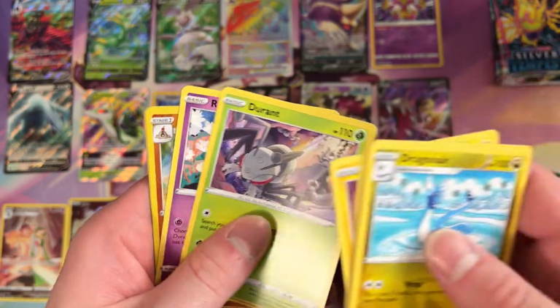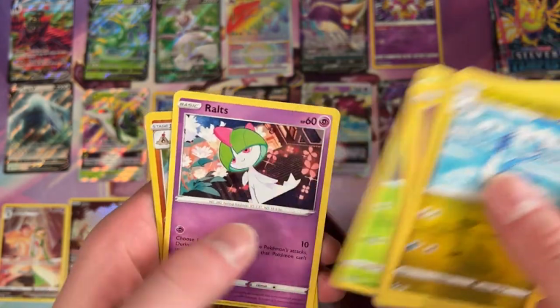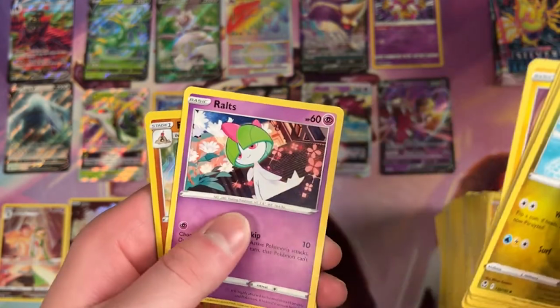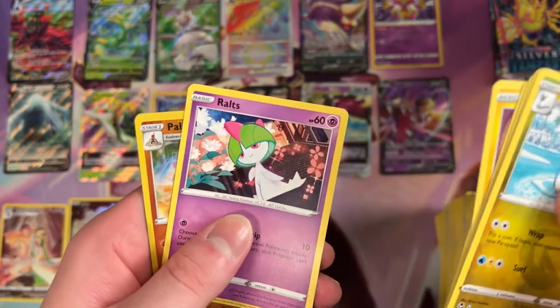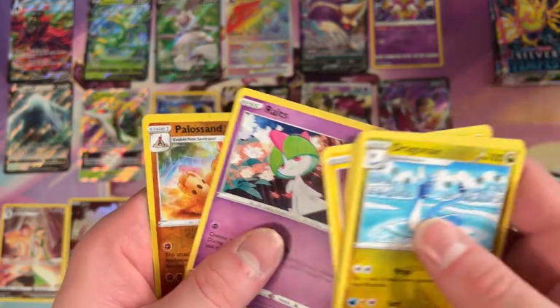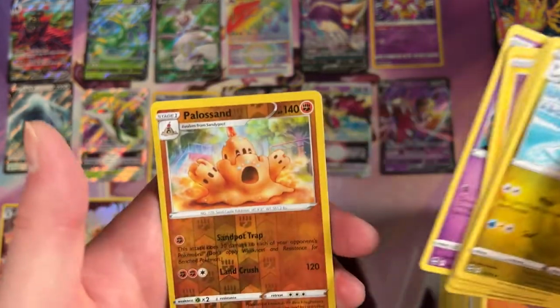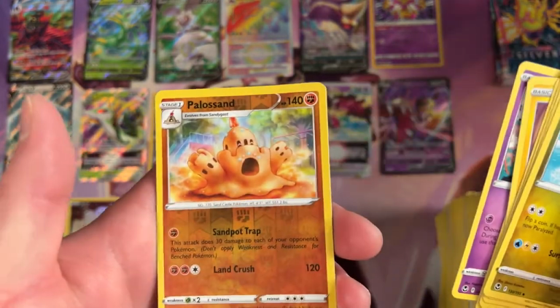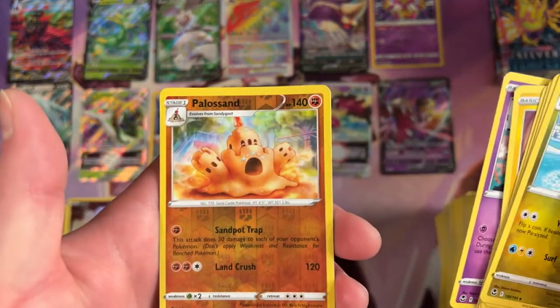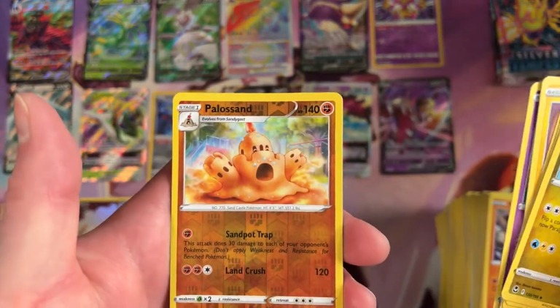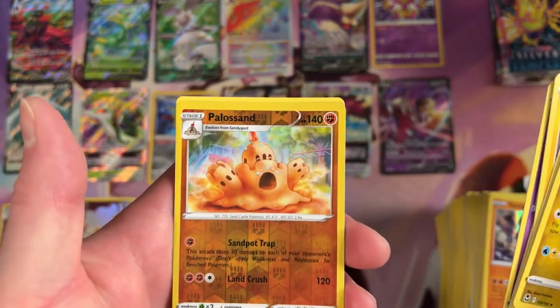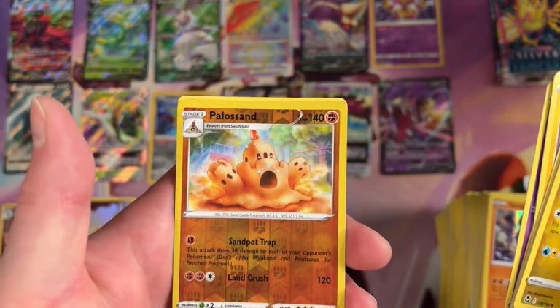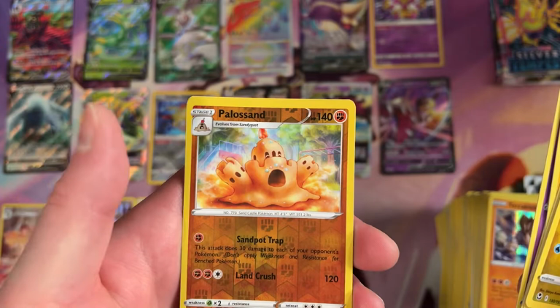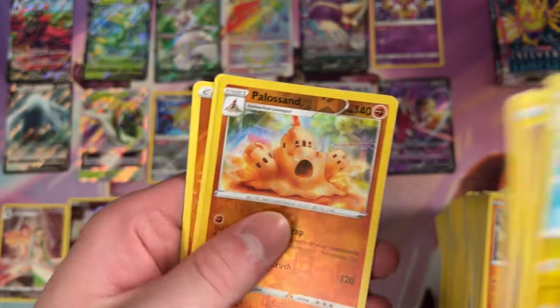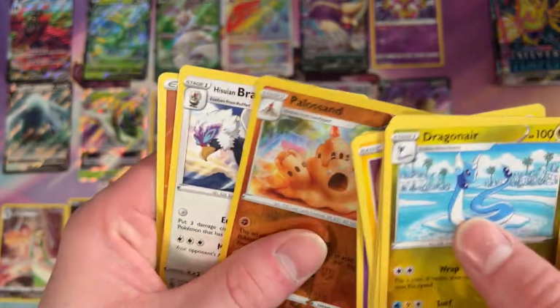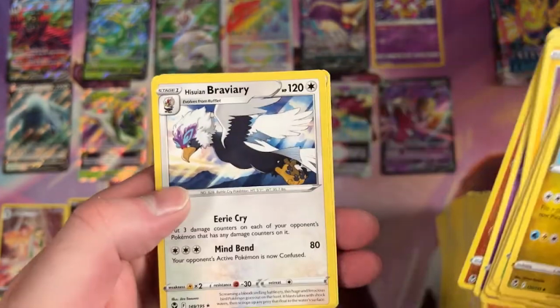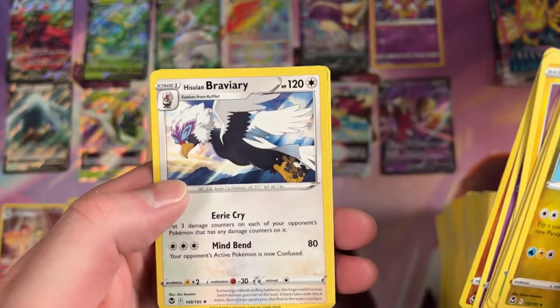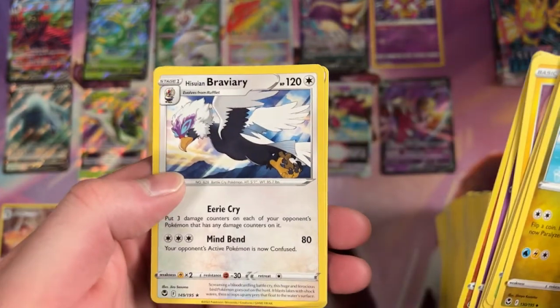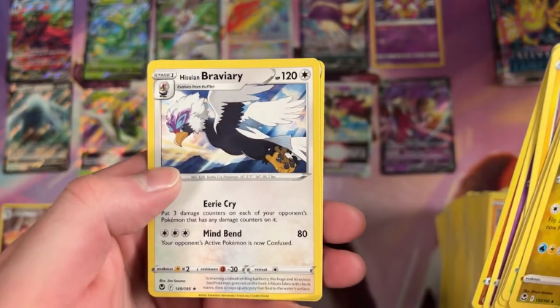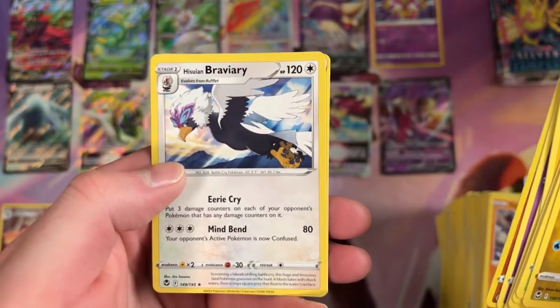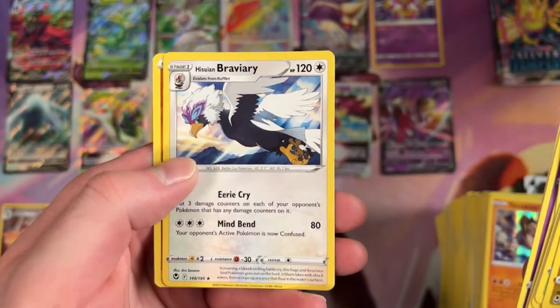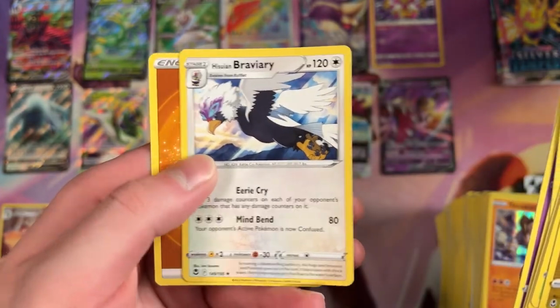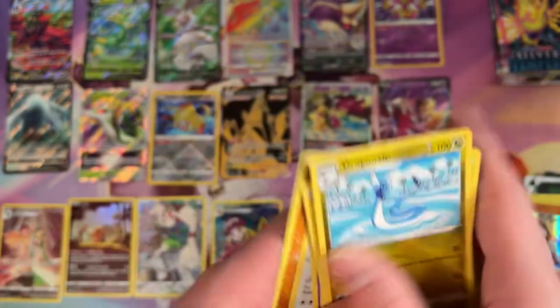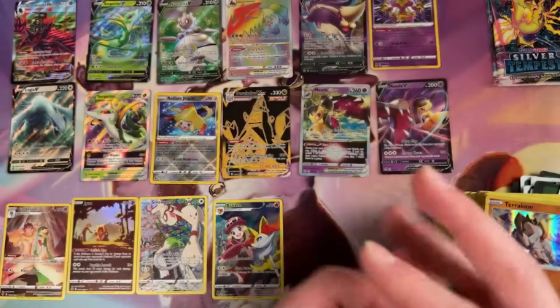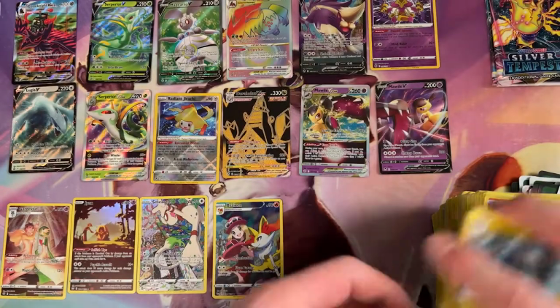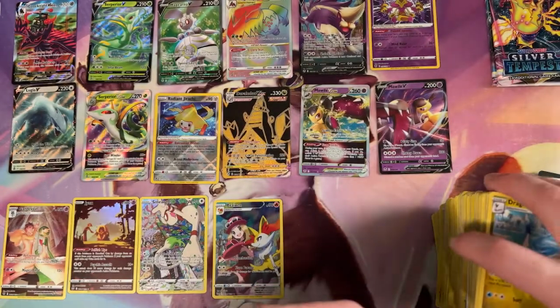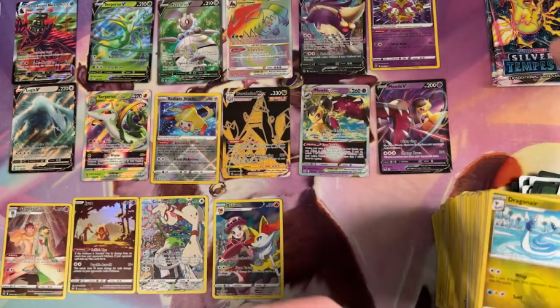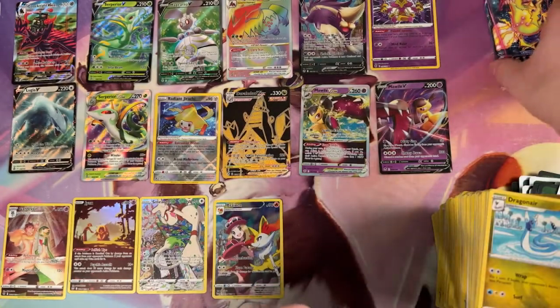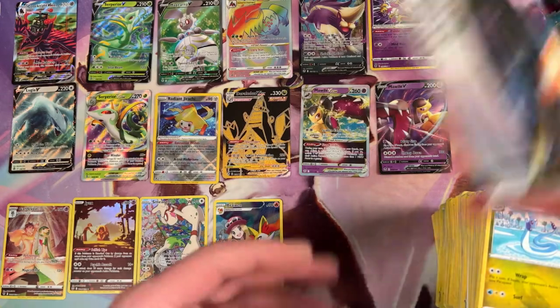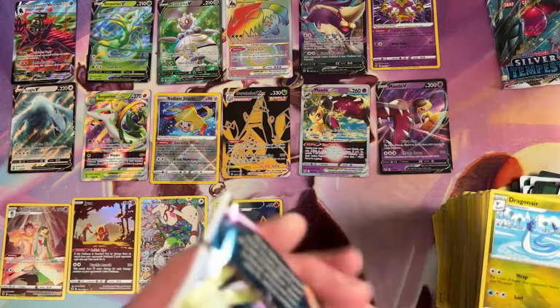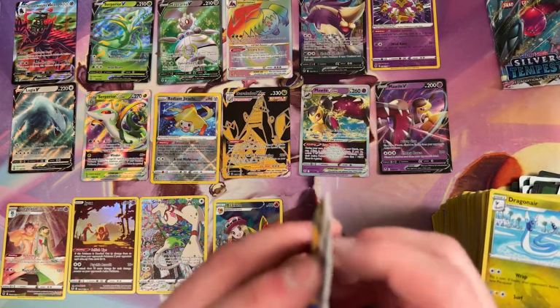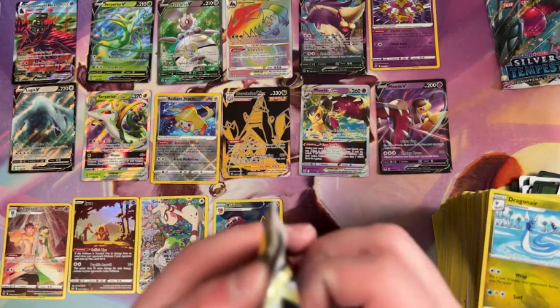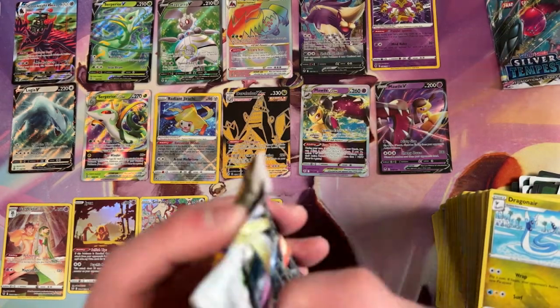Durant. Rowlet. Palossand. And a Rare Hisuian Braviary. Well, they can't all be zingers, right? It's pretty hard to follow up shiny Alakazam.